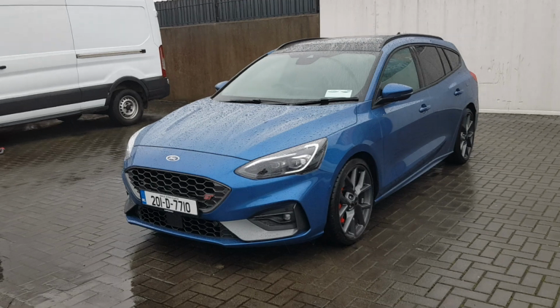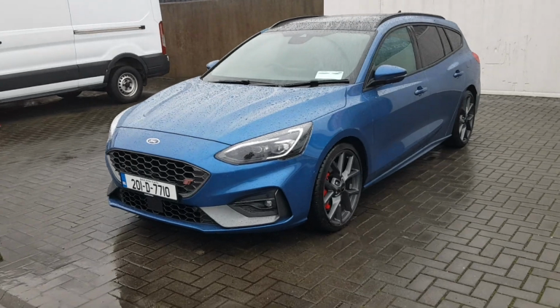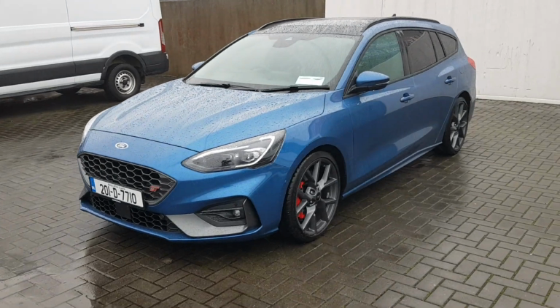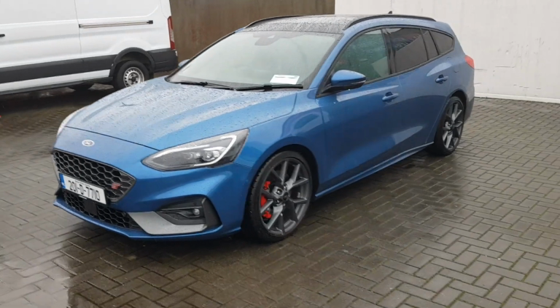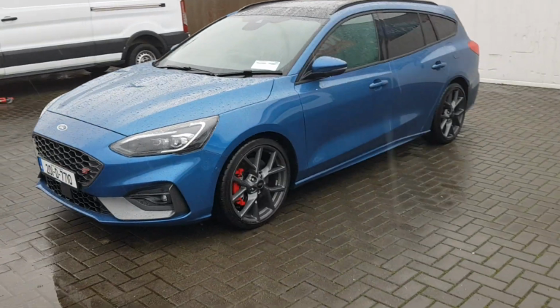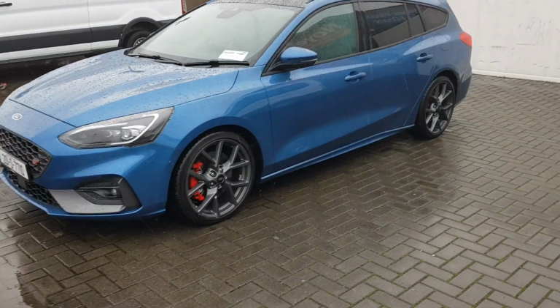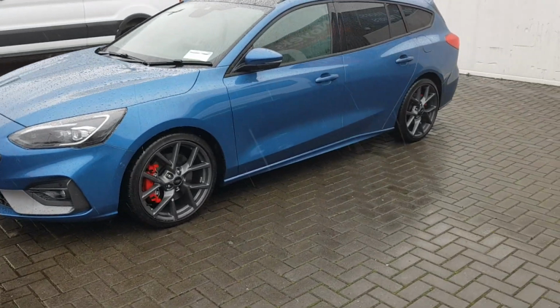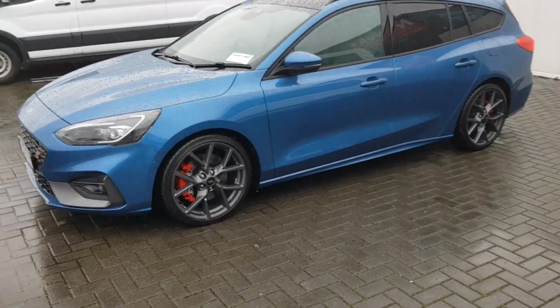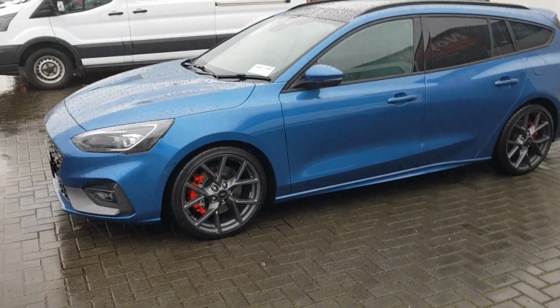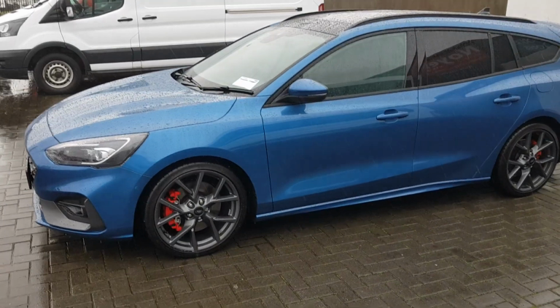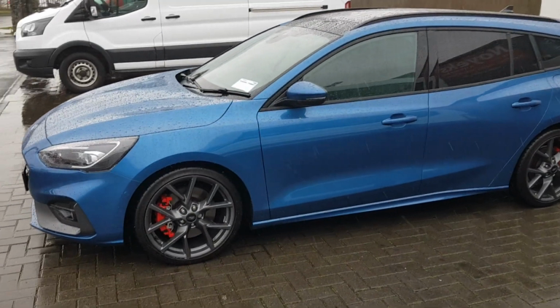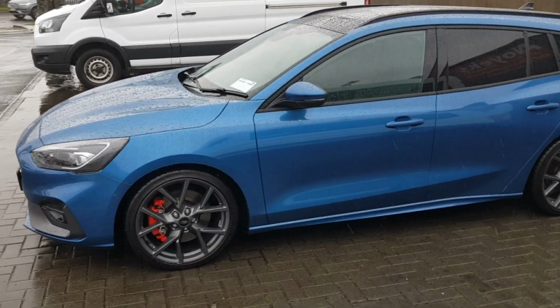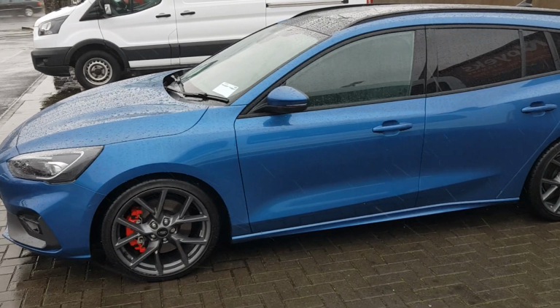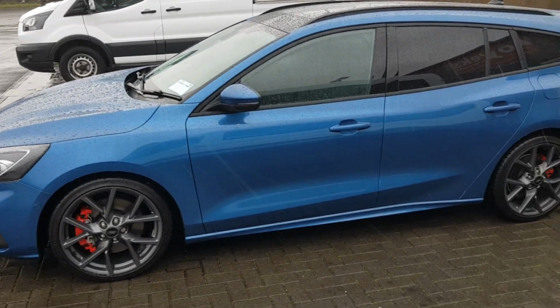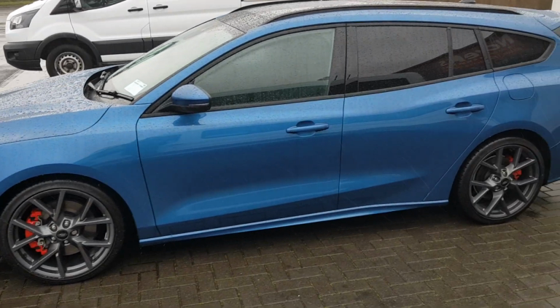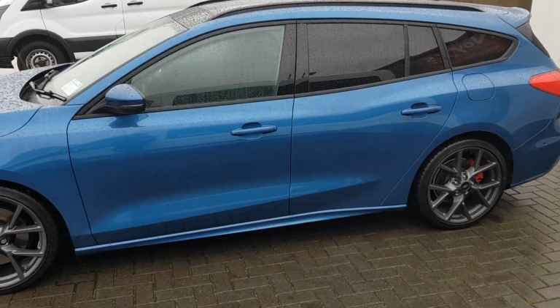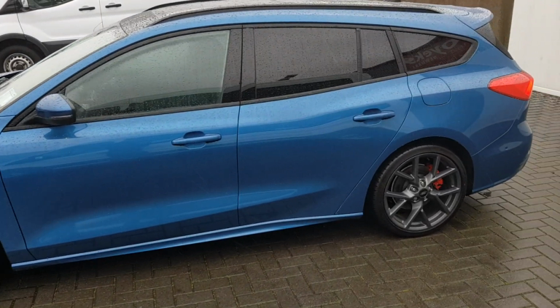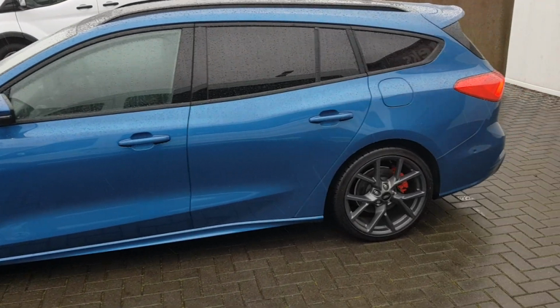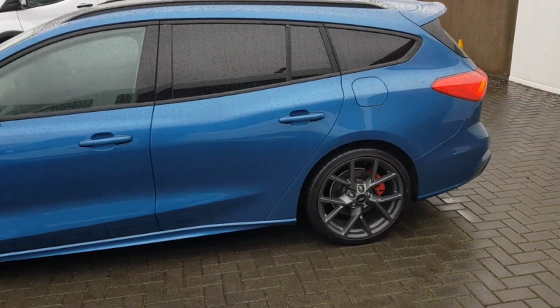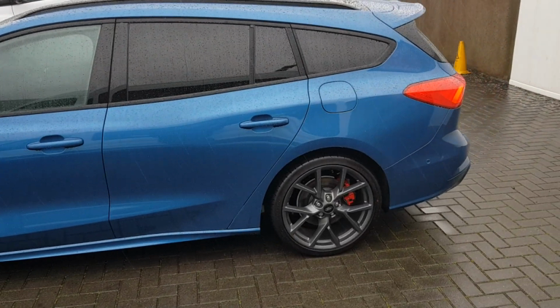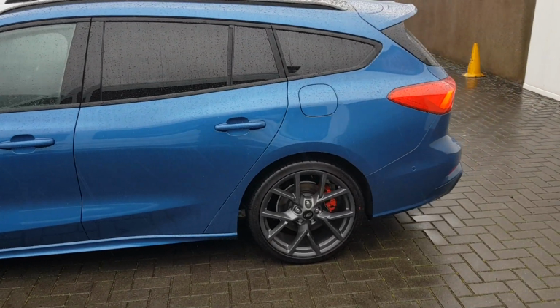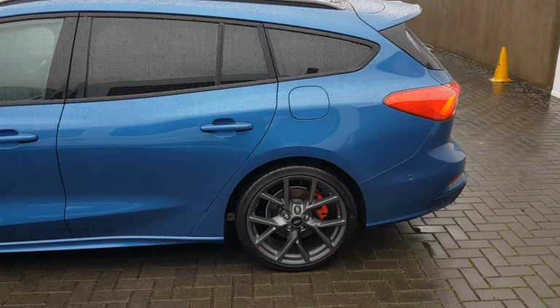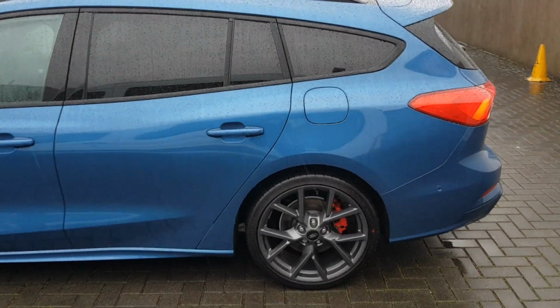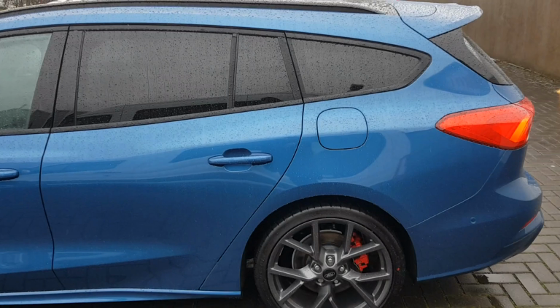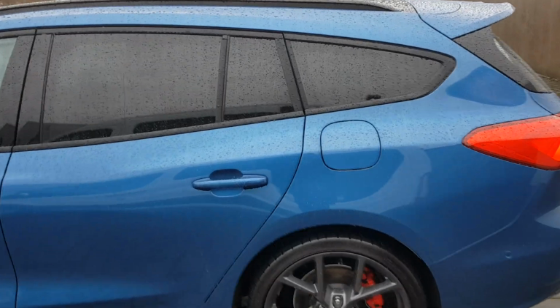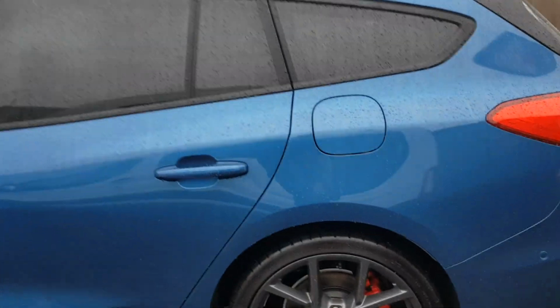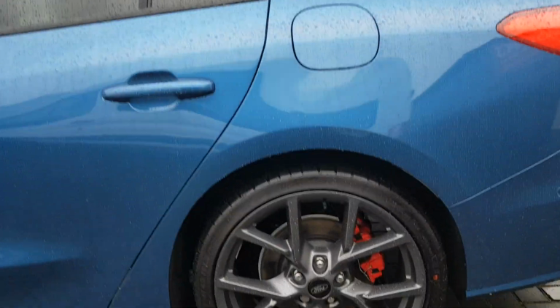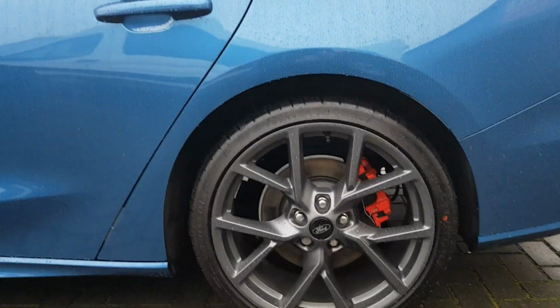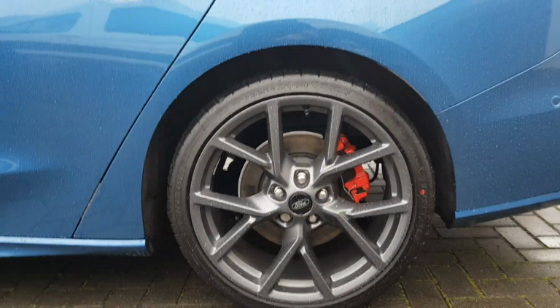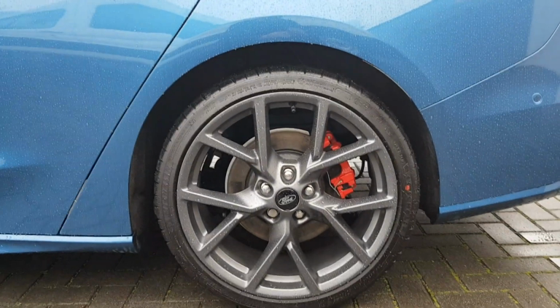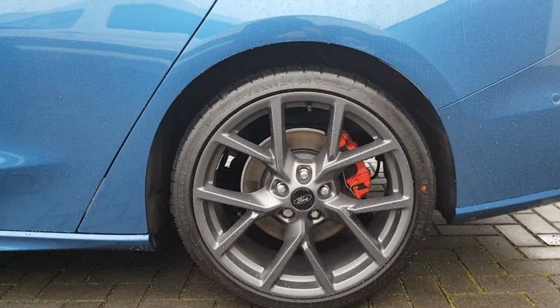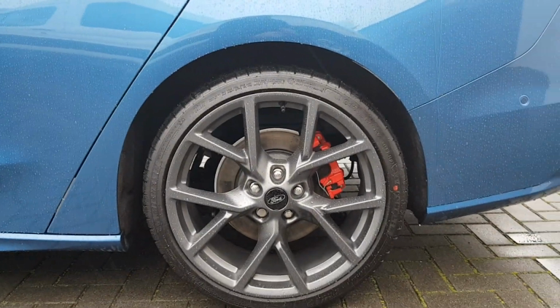Hello and welcome to Joe Duffy Ford. Today we are presenting to you this 2020 Ford Focus ST3 Performance, finished in Performance Blue and fully equipped with 19 inch alloys.